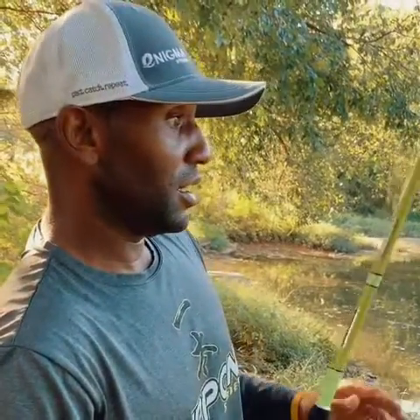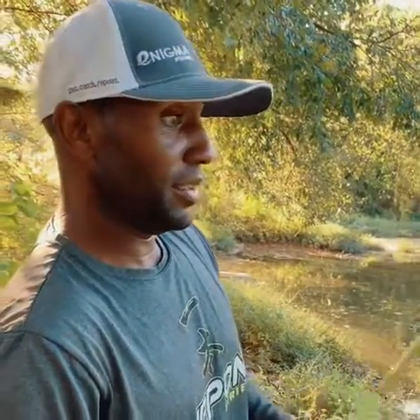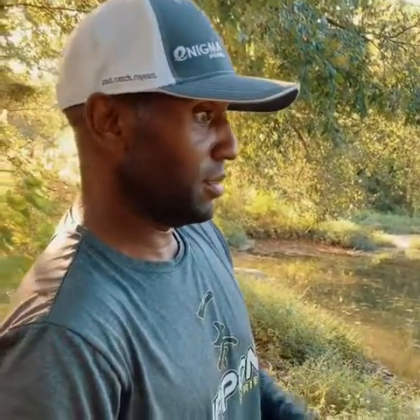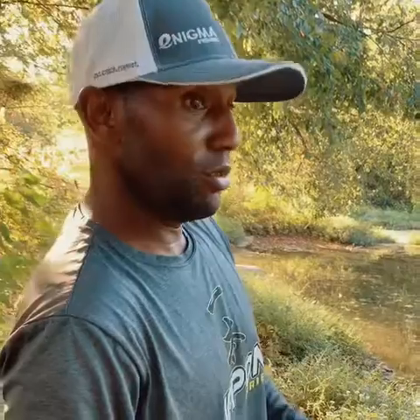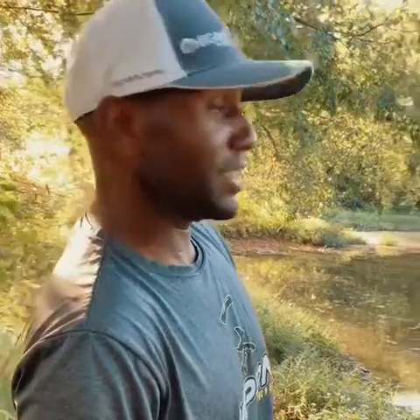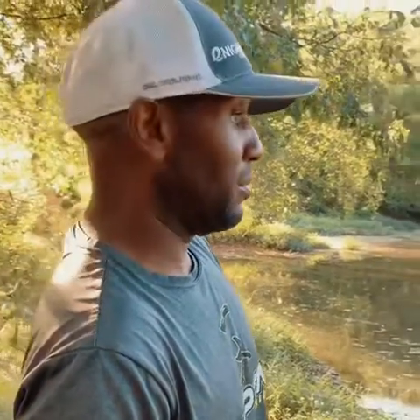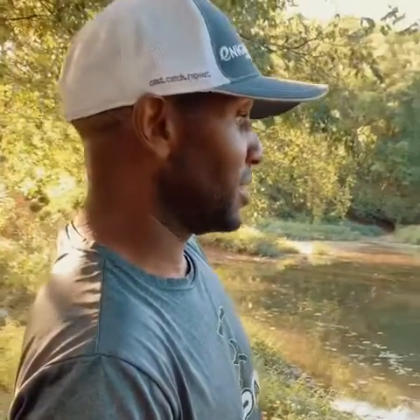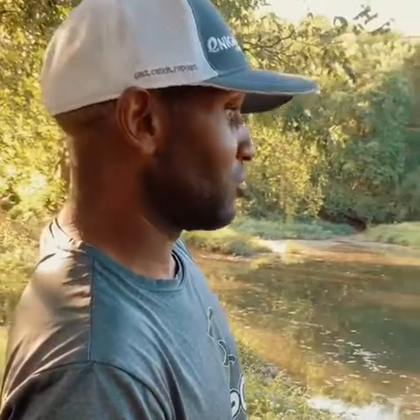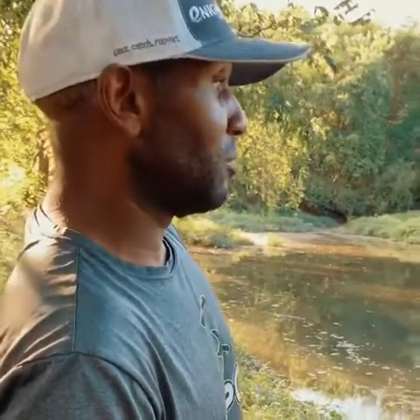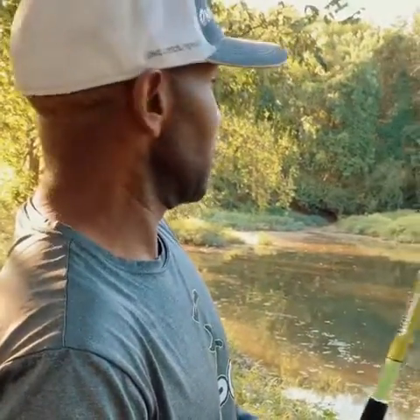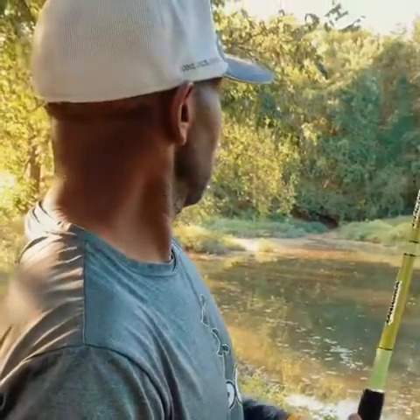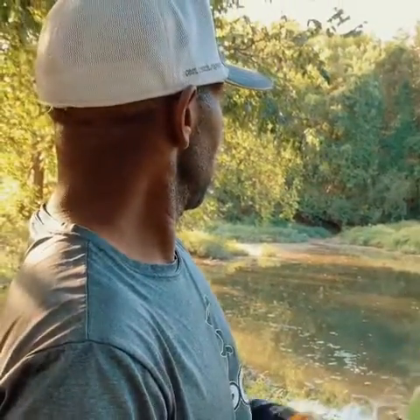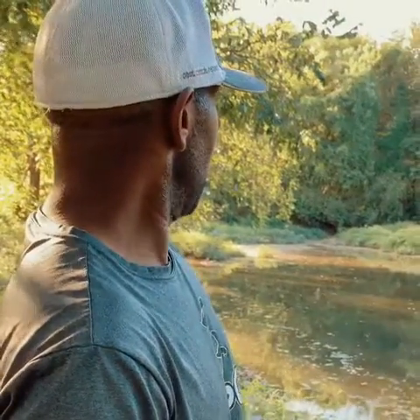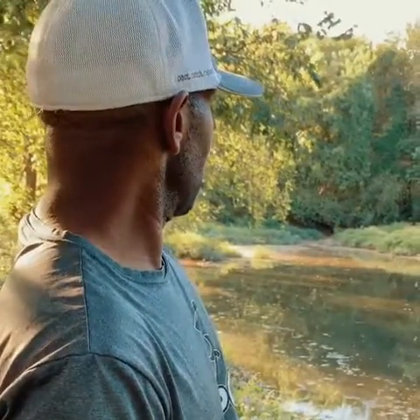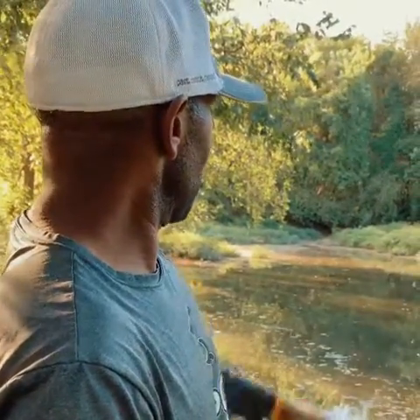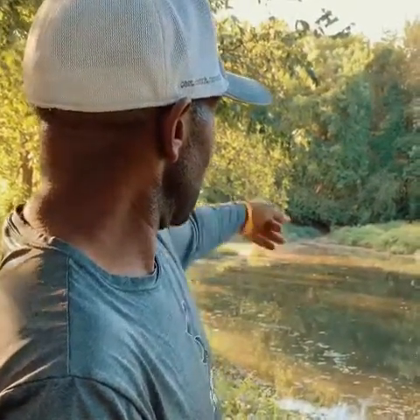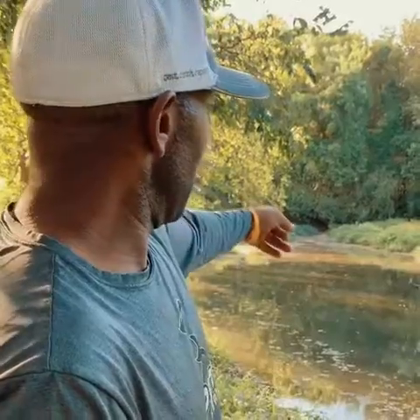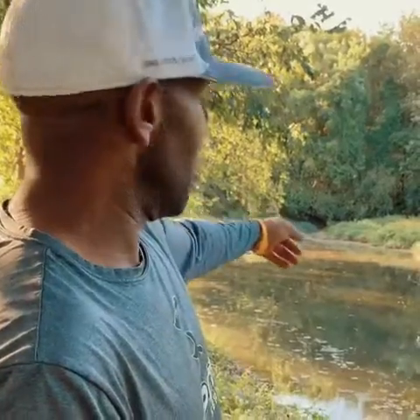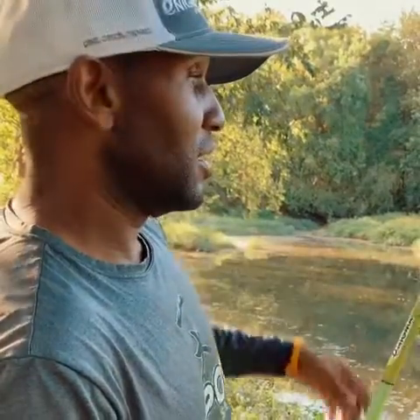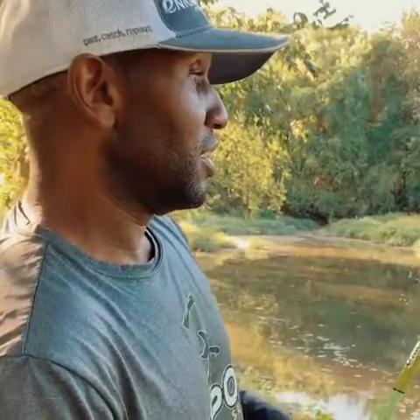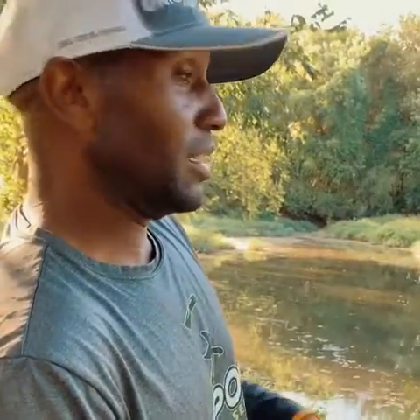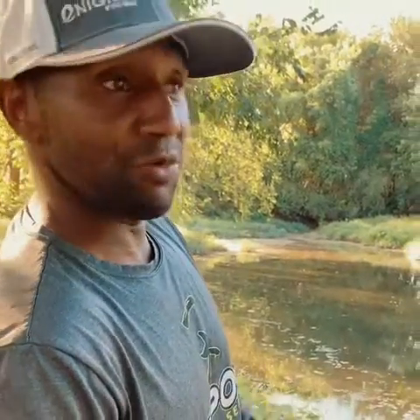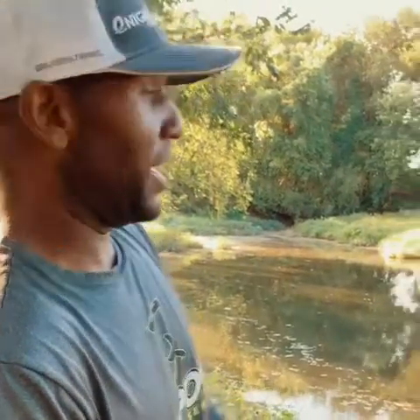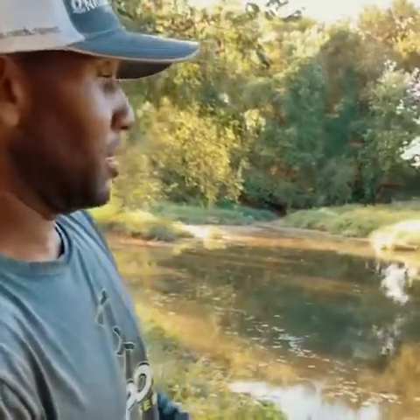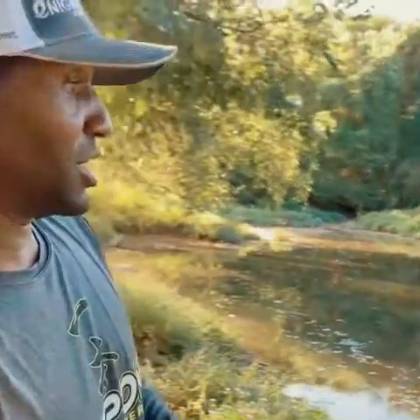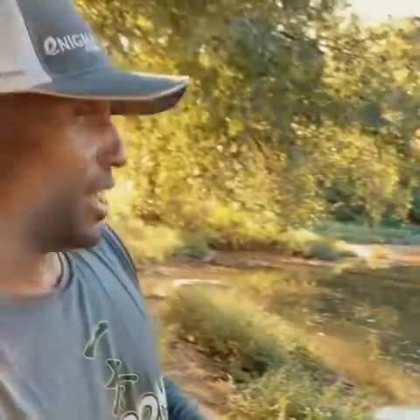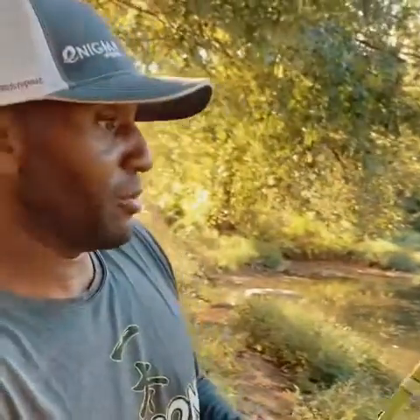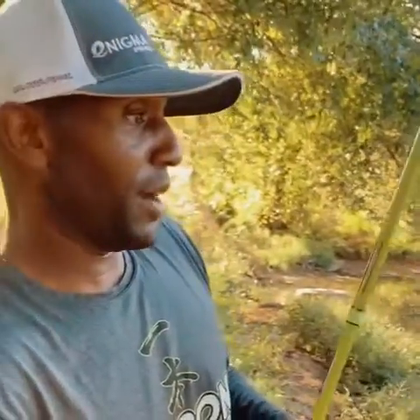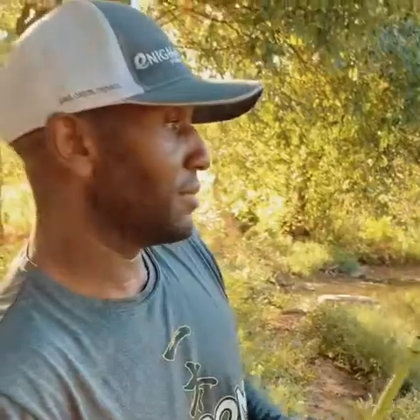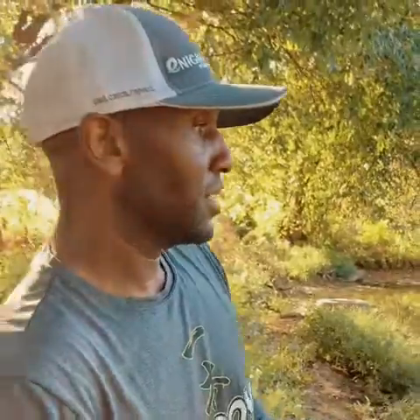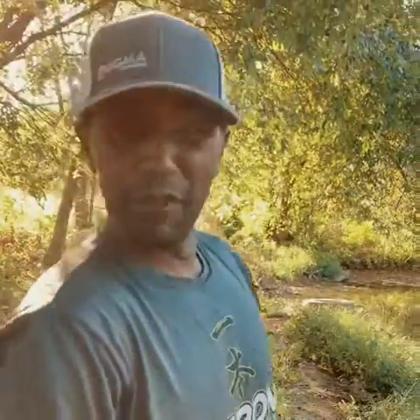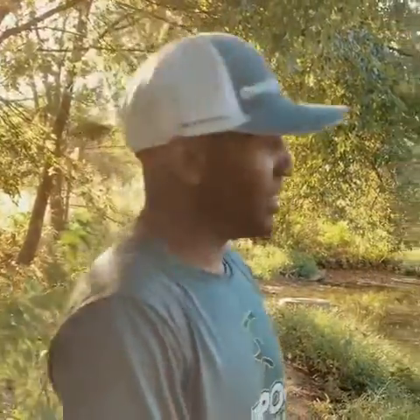The water is really clear. You would expect this thing to be muddy, but it's really, really clear. I'm going to try that same area where I've seen the bass running. I'm going to throw the stick bait out there and see if we can get a bite. They seem a little finicky today.